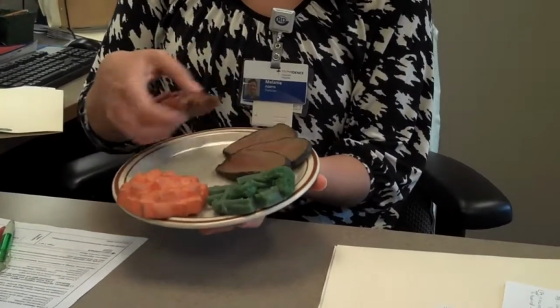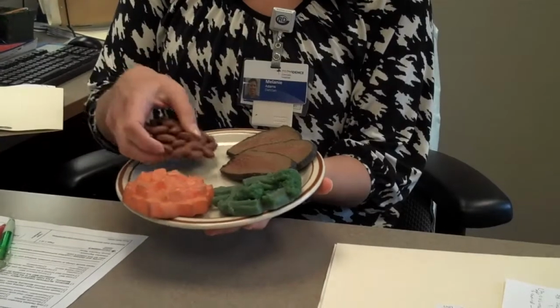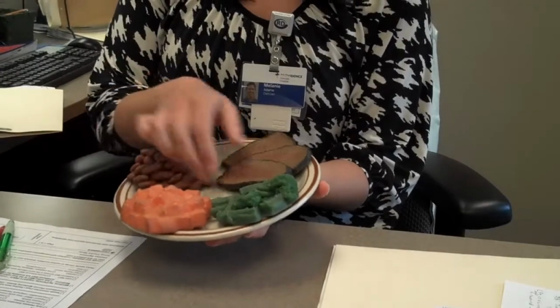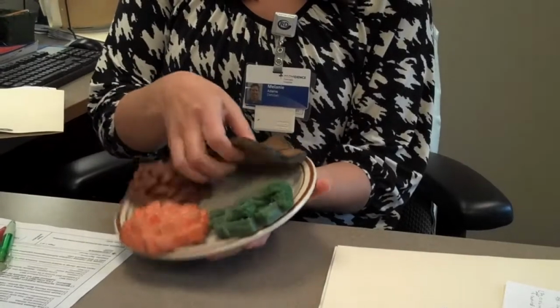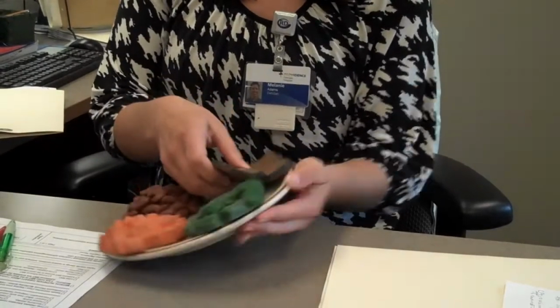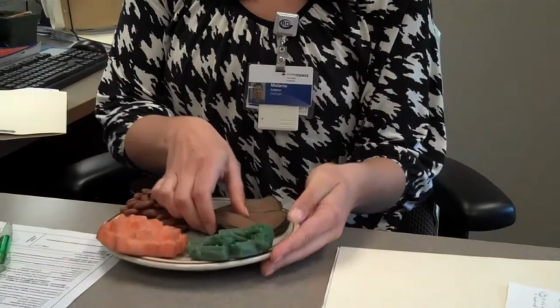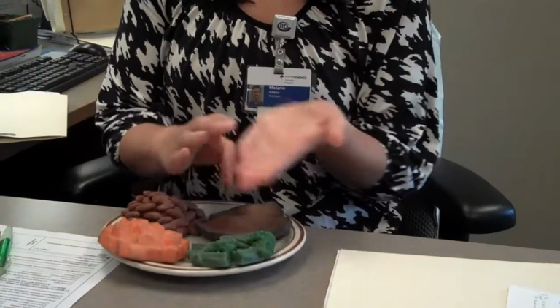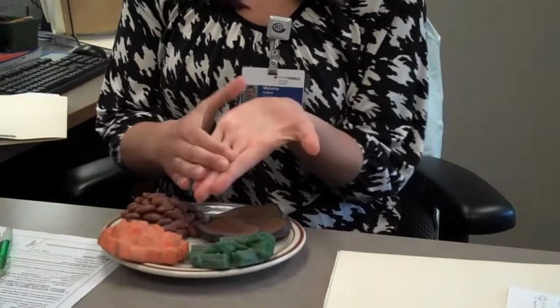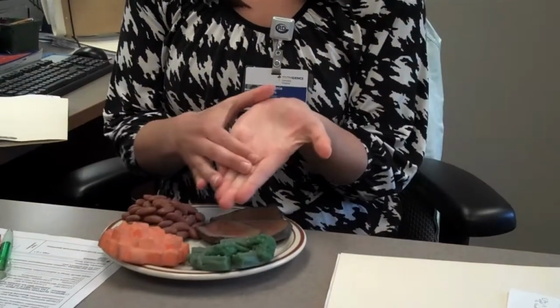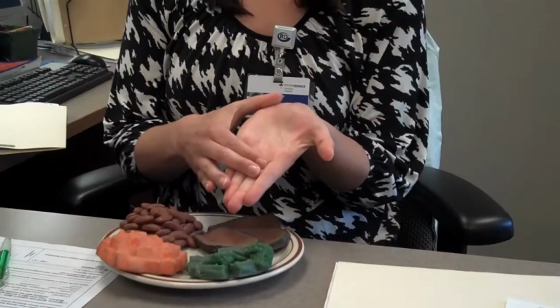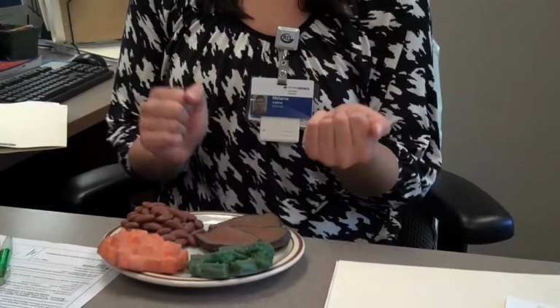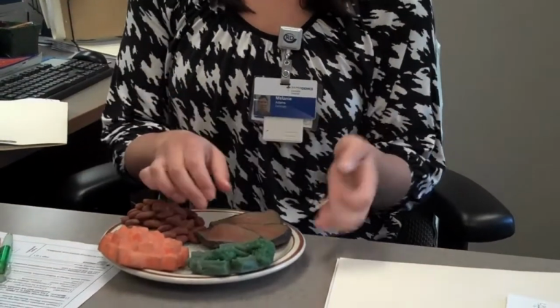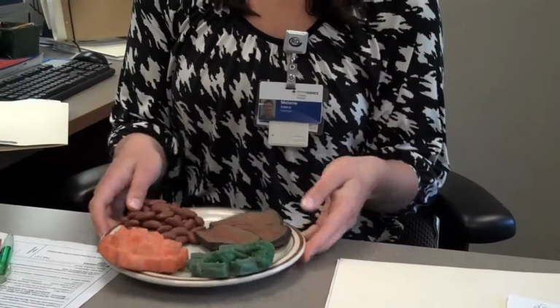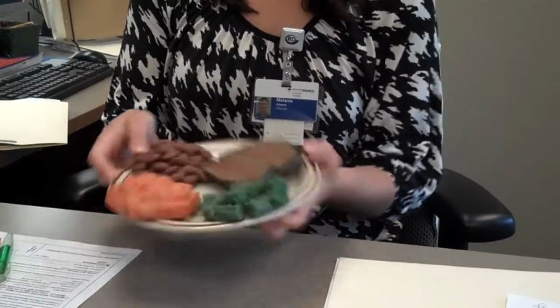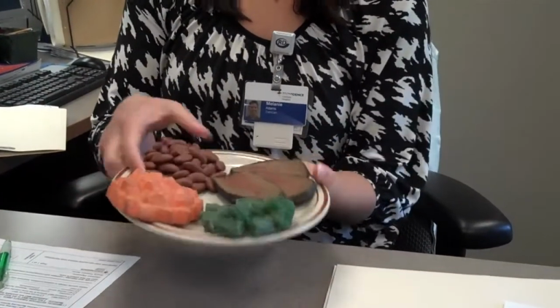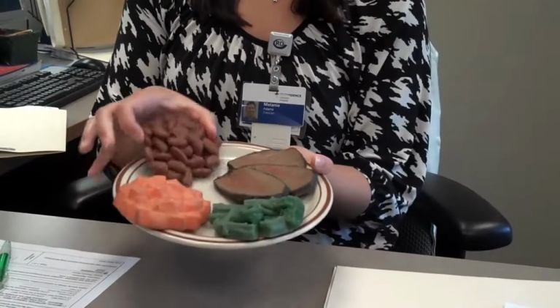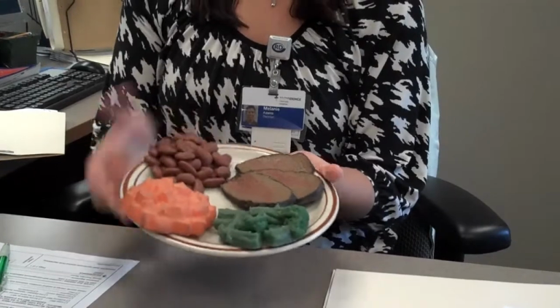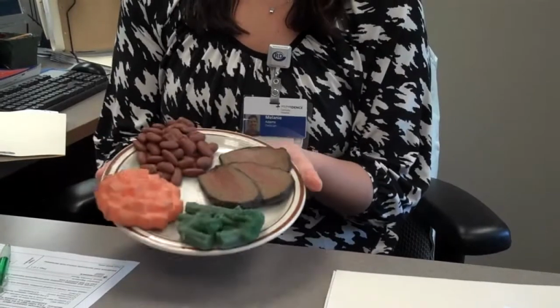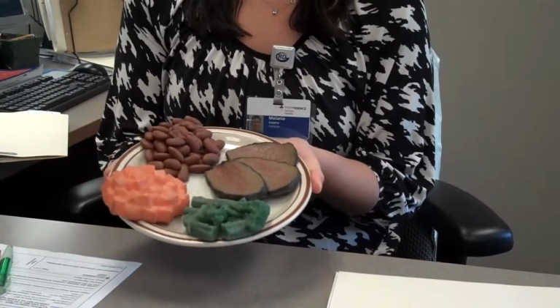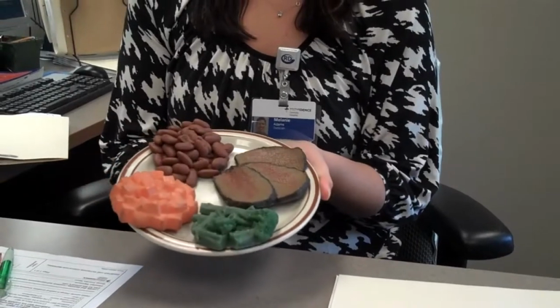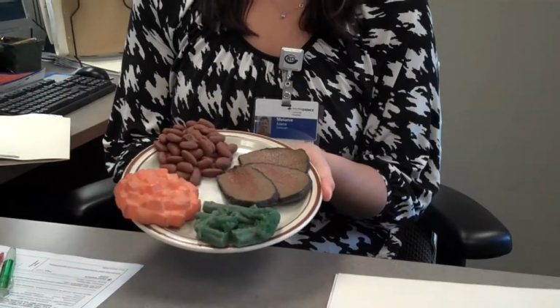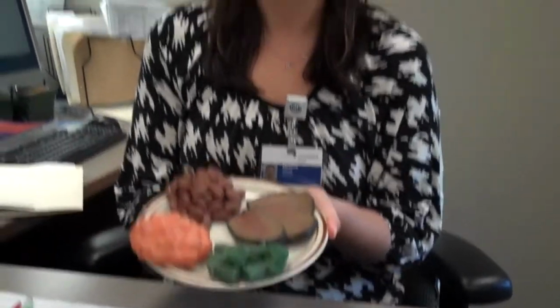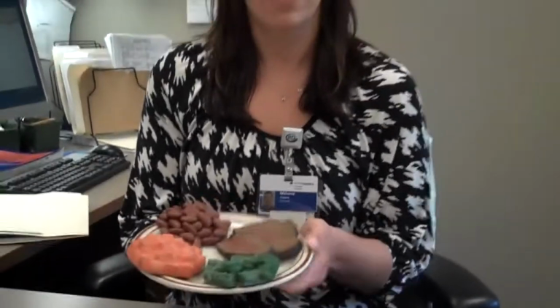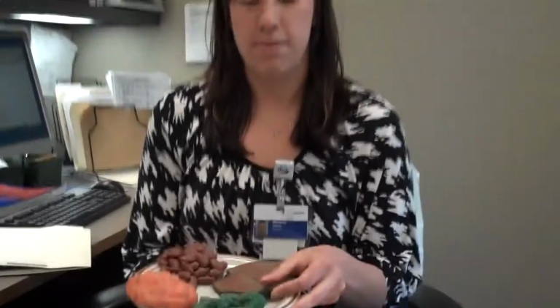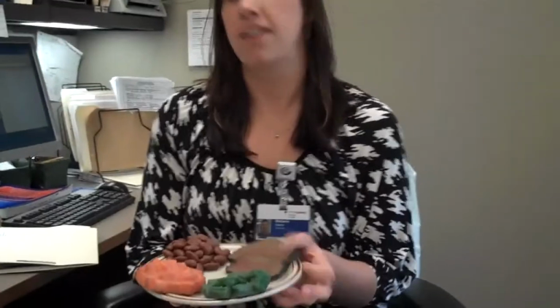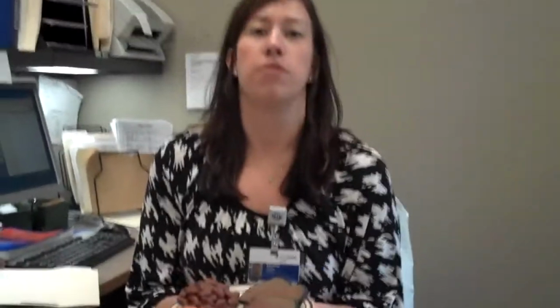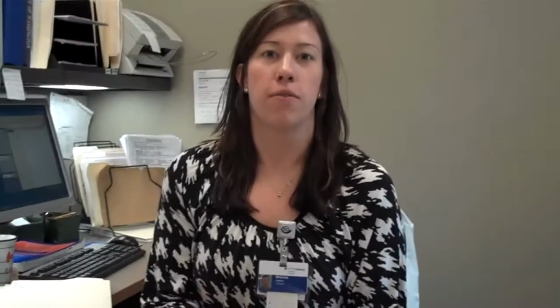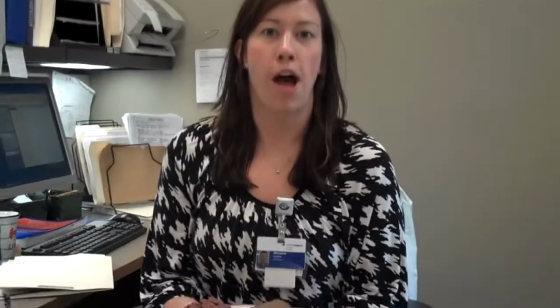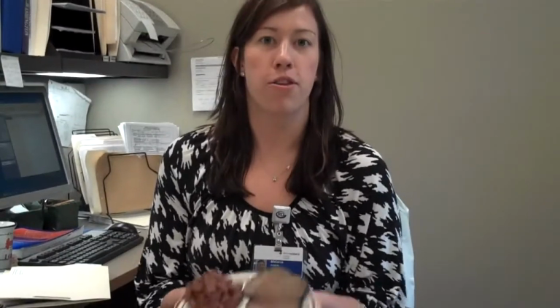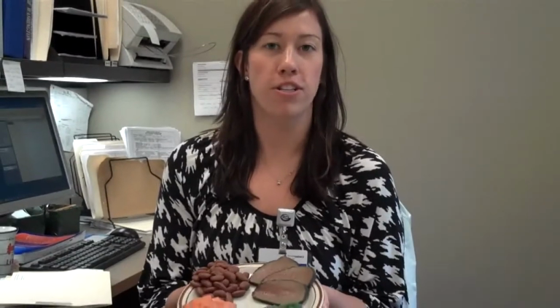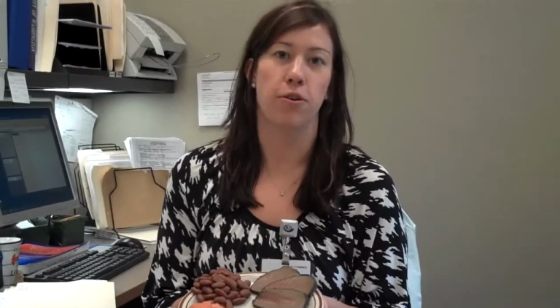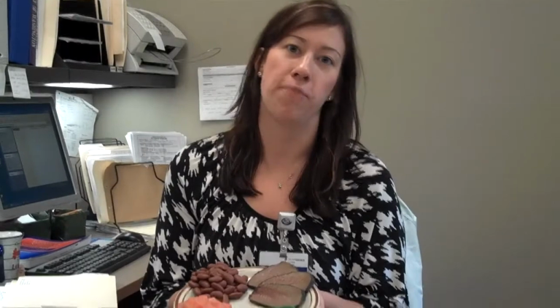About 3 ounces of meat, which is the palm of your hand or a deck of cards, and then a quarter of your plate with some type of starch. So that's an easy method to help with your portion control at home.